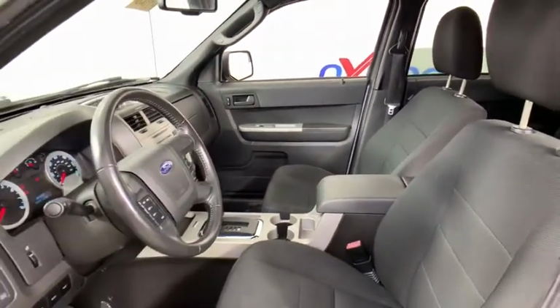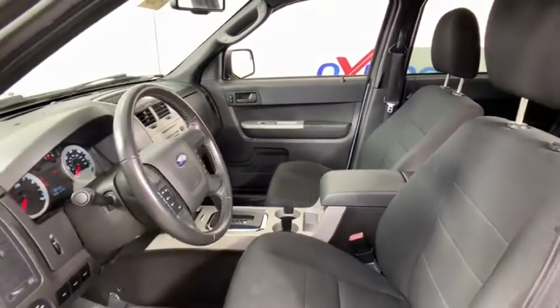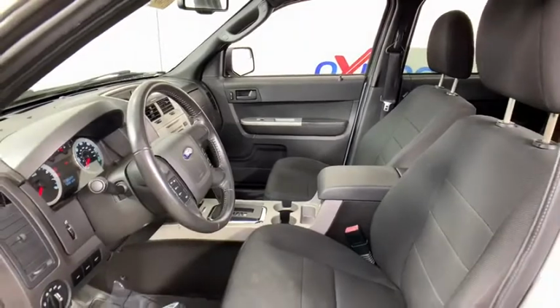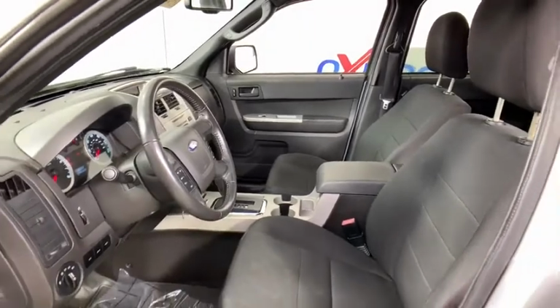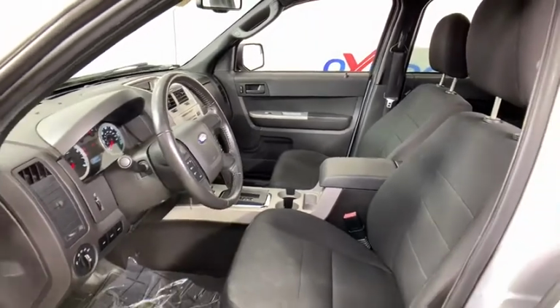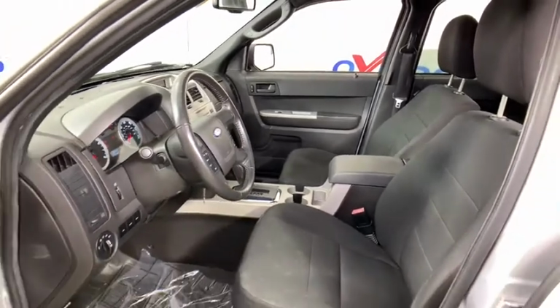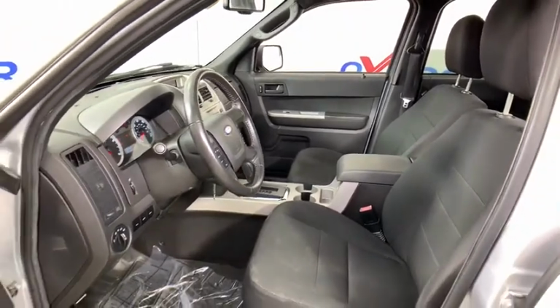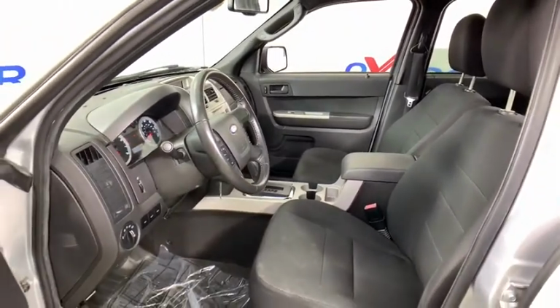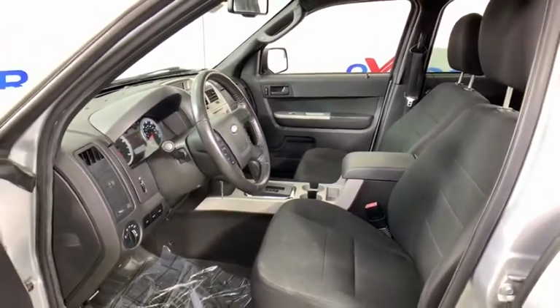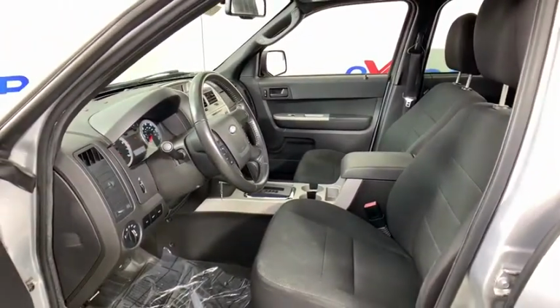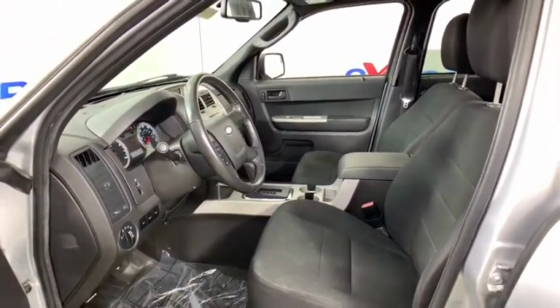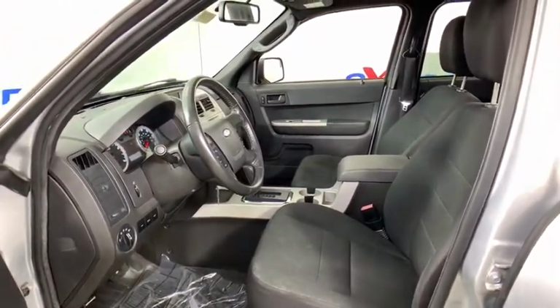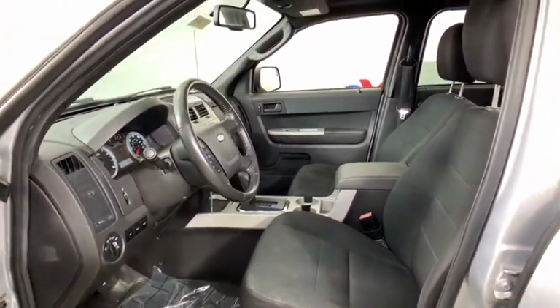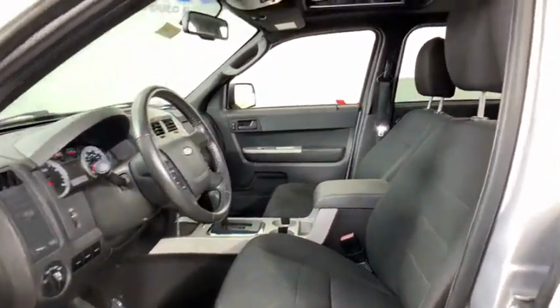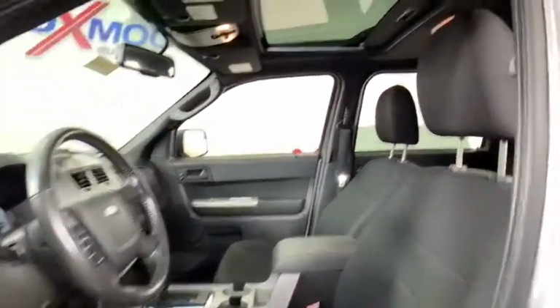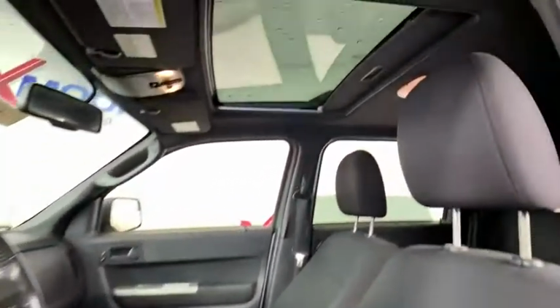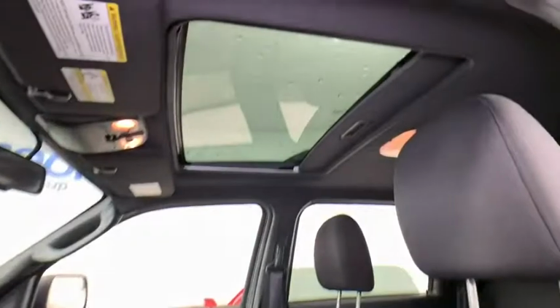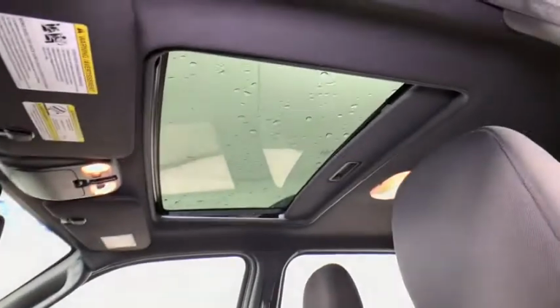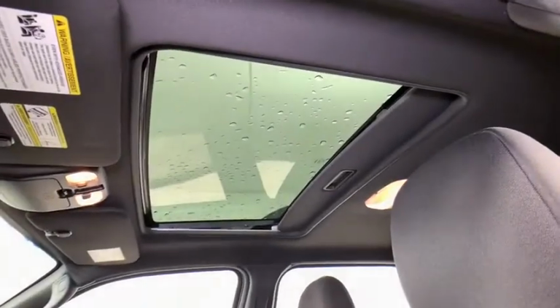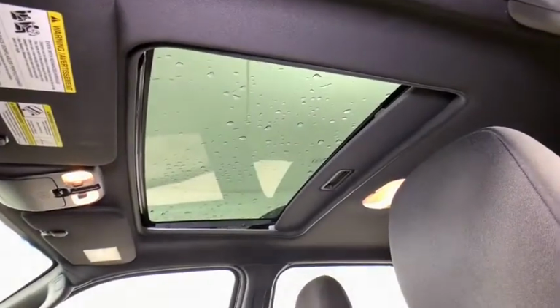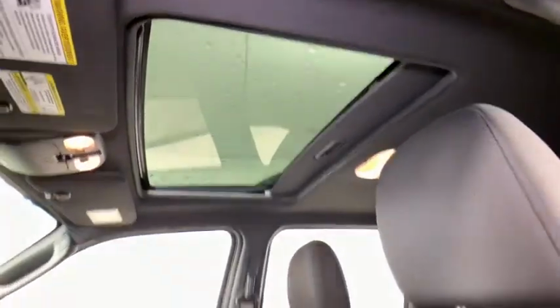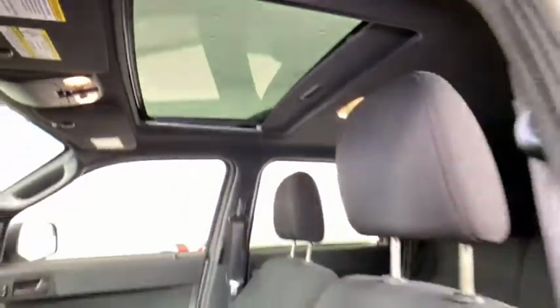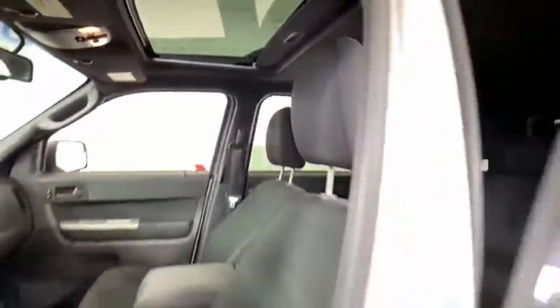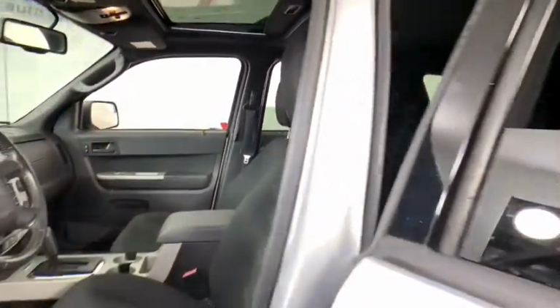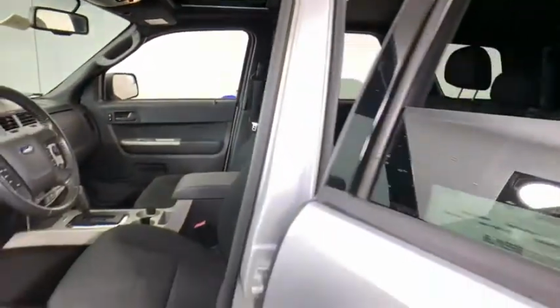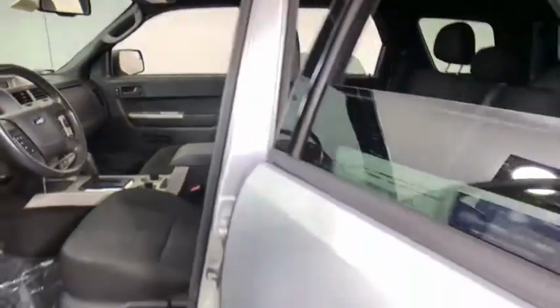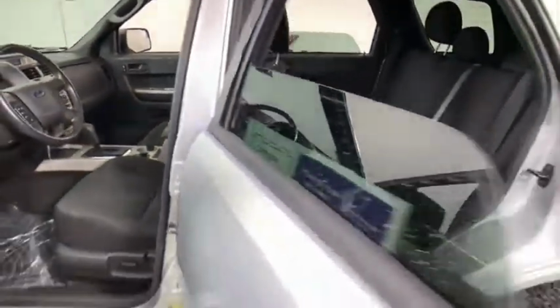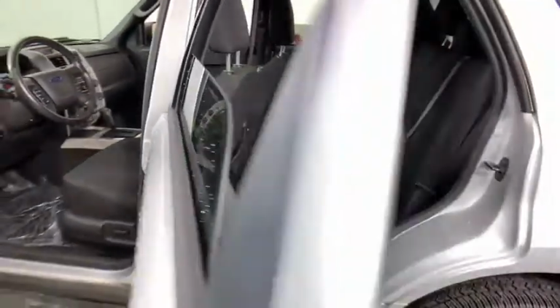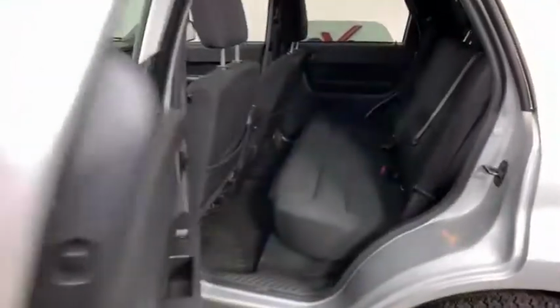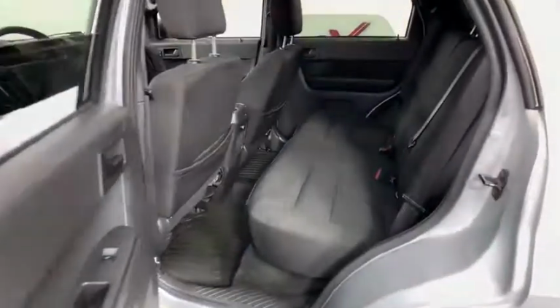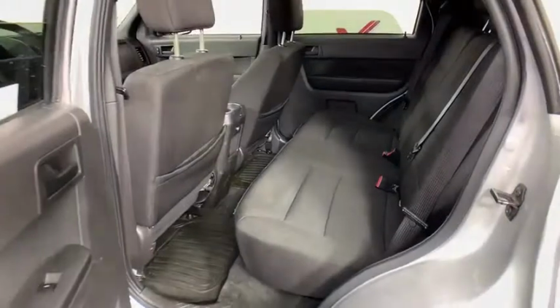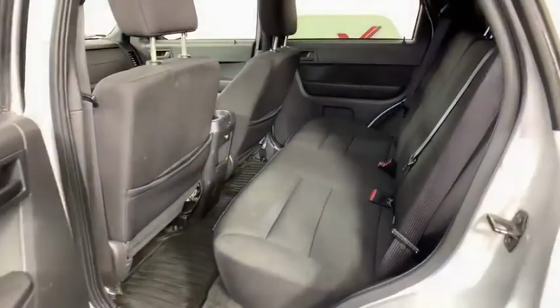Rear window defroster, compass, power windows, electronic stability control, fog lights, remote keyless entry, brake assist, overhead console, tachometer, Sirius satellite radio.